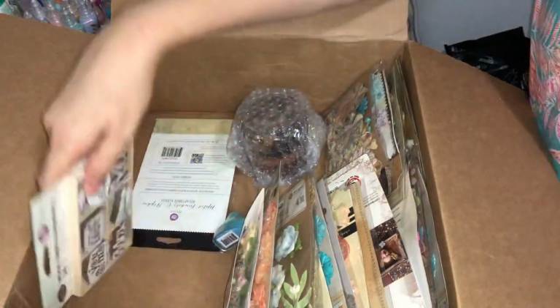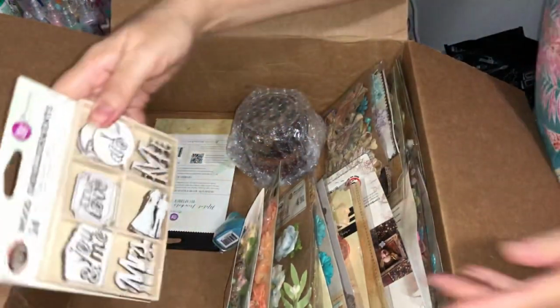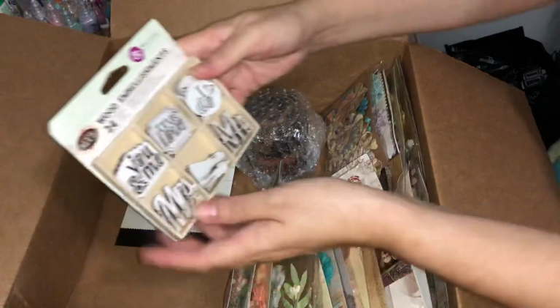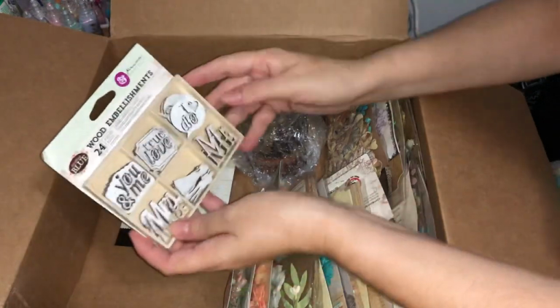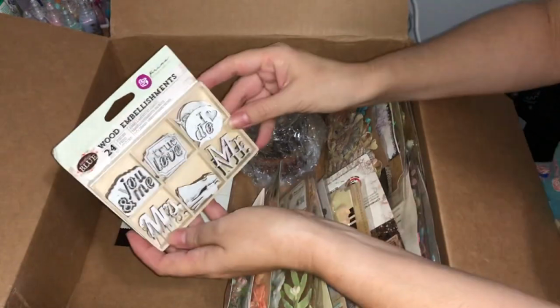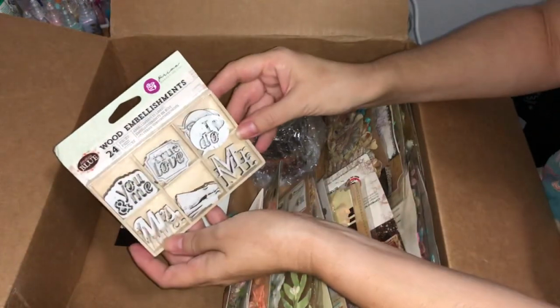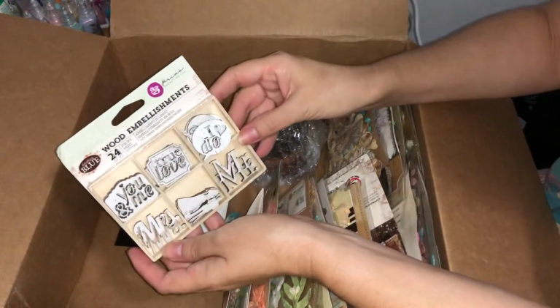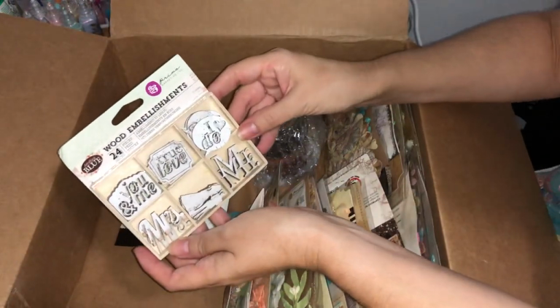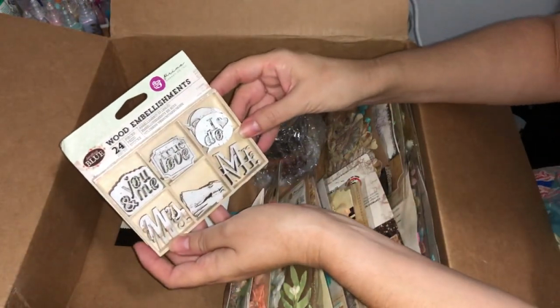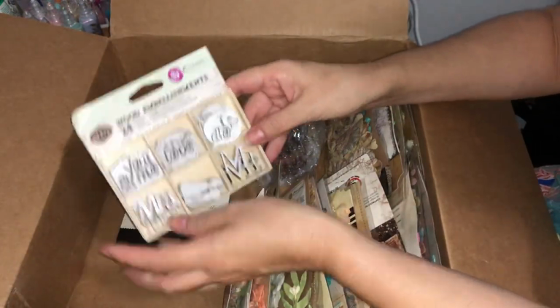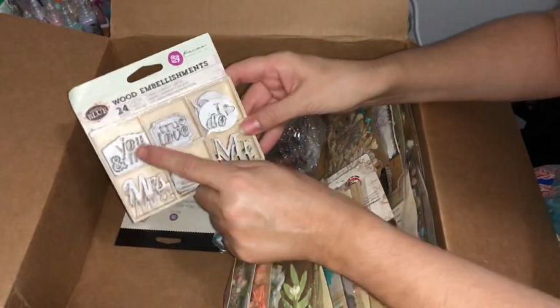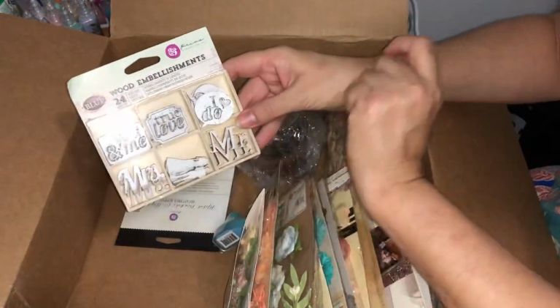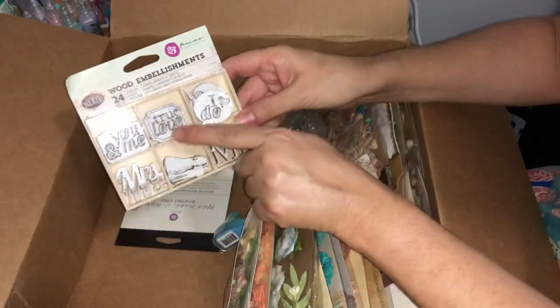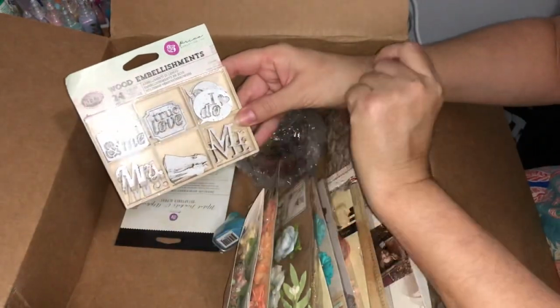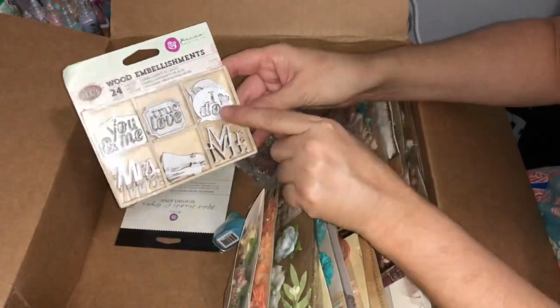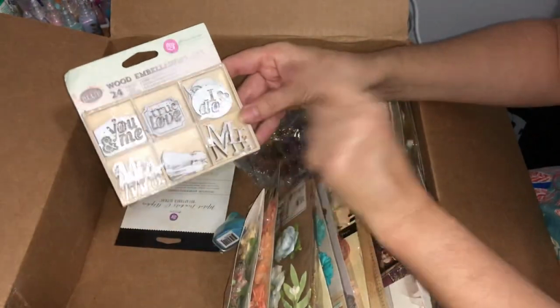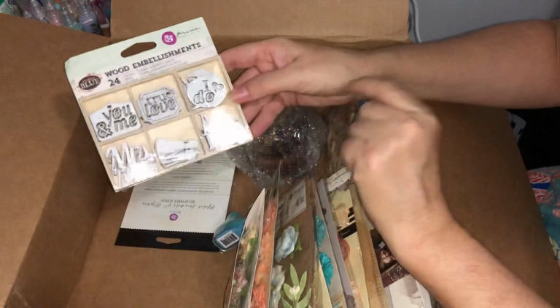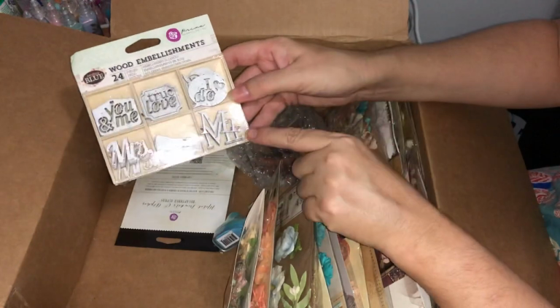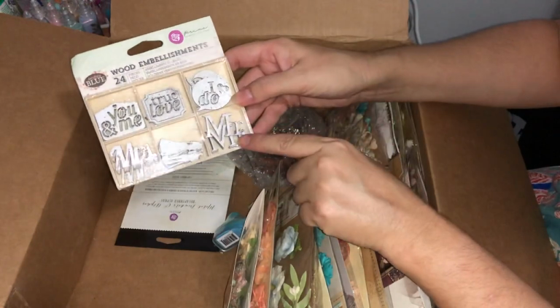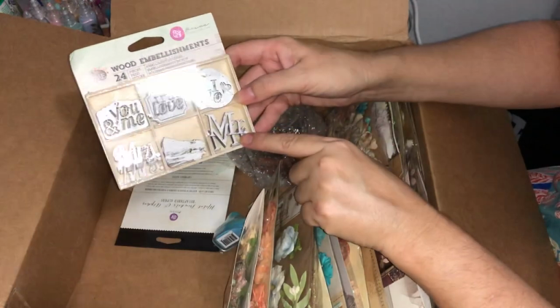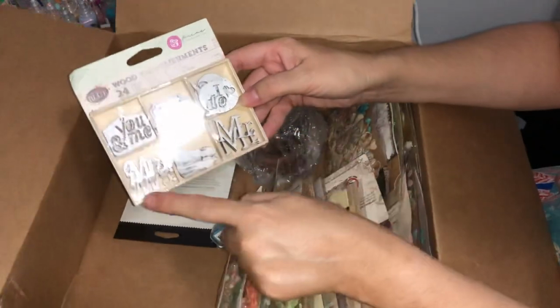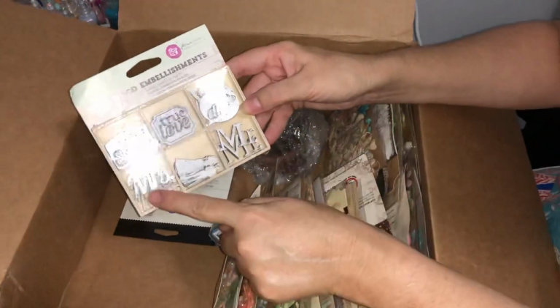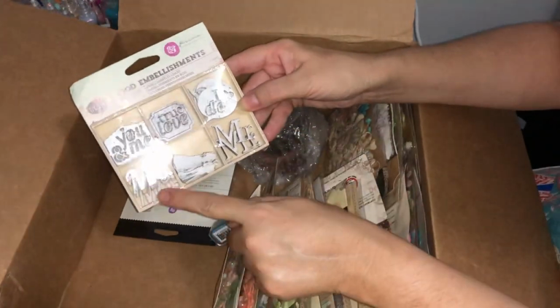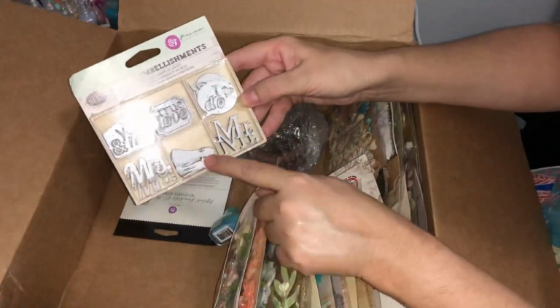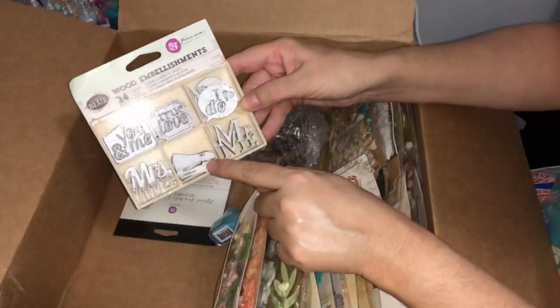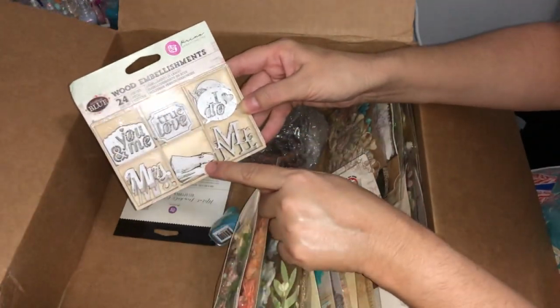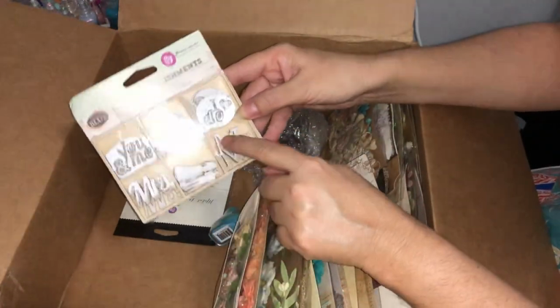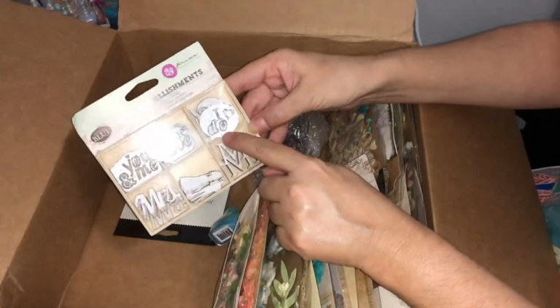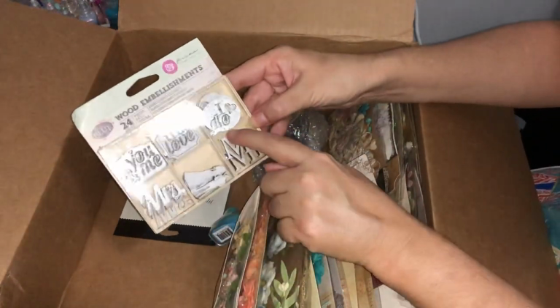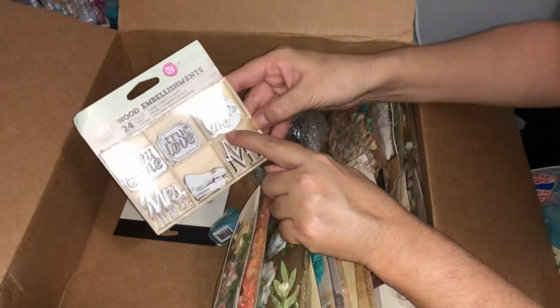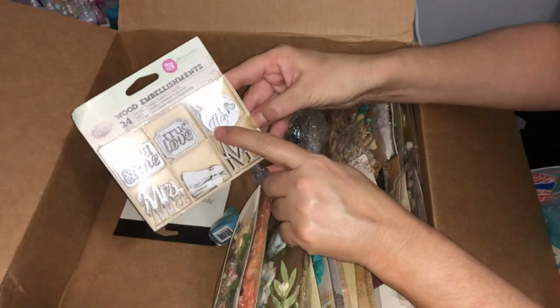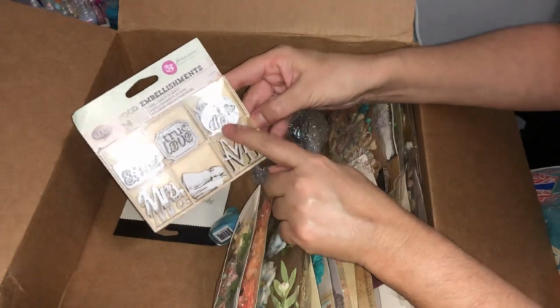Some more little wood embellishments — 'you and me,' 'true love,' 'I do,' 'Mr. & Mrs.,' and 'the happy couple.' They're very cute.